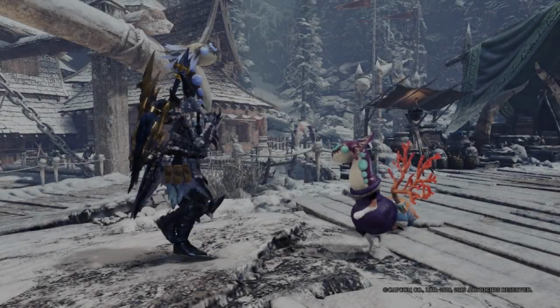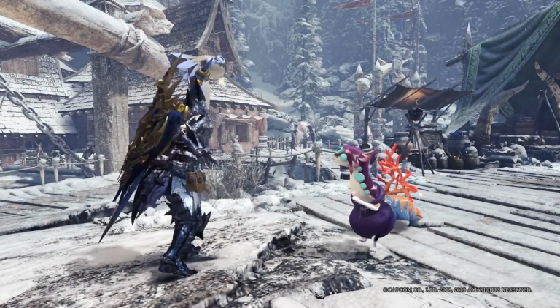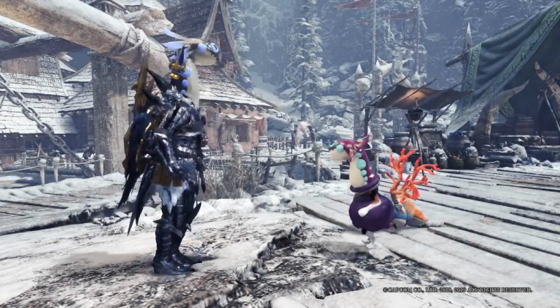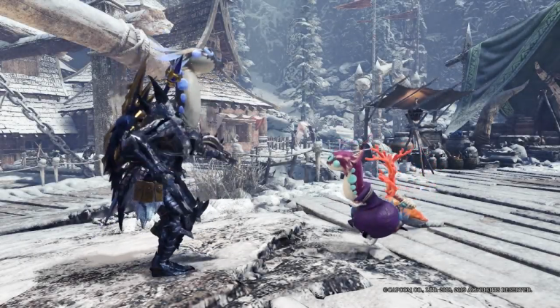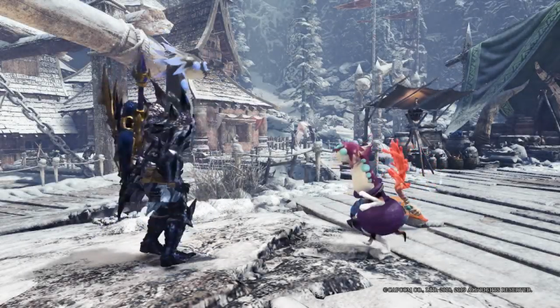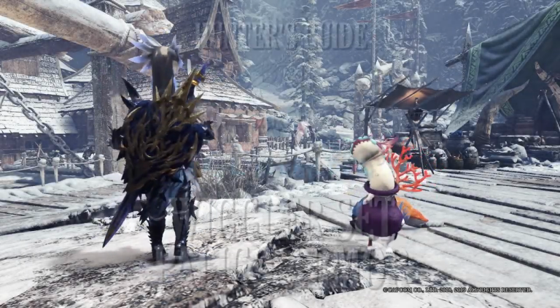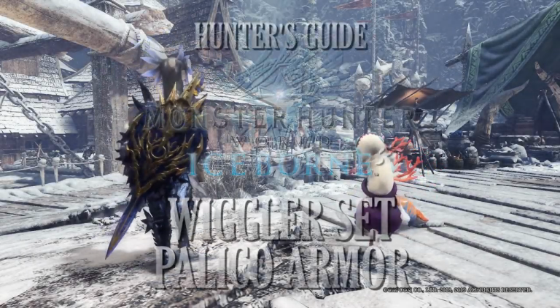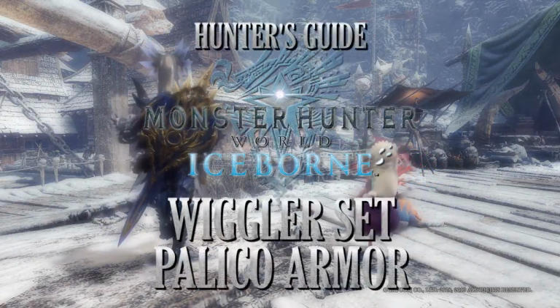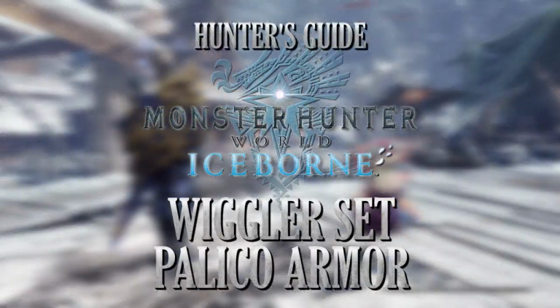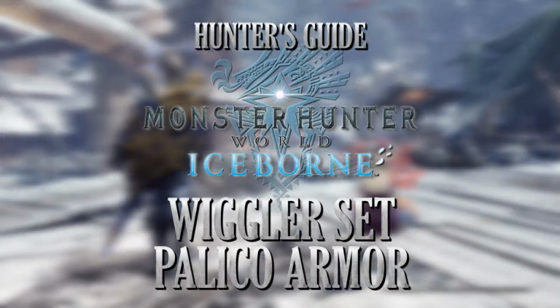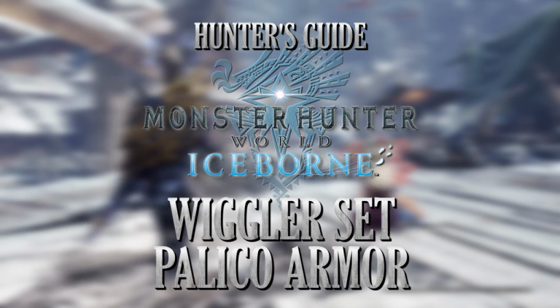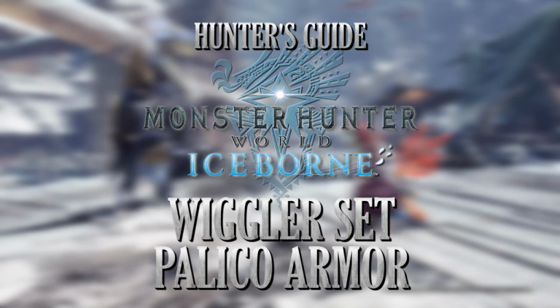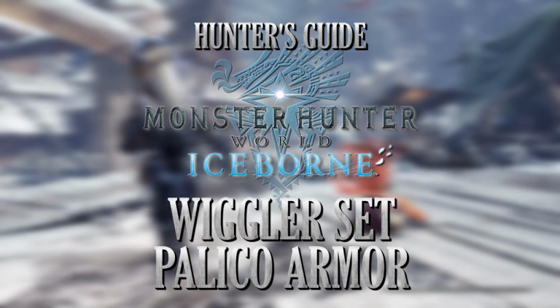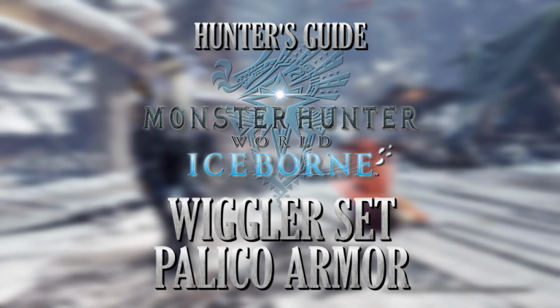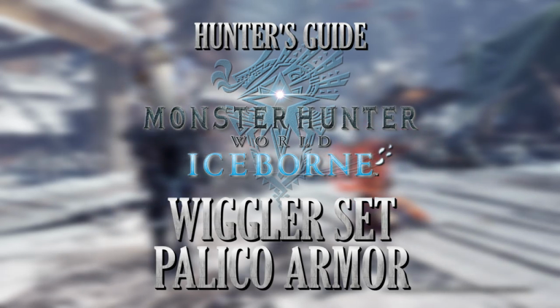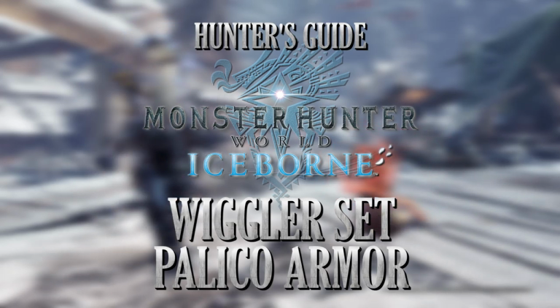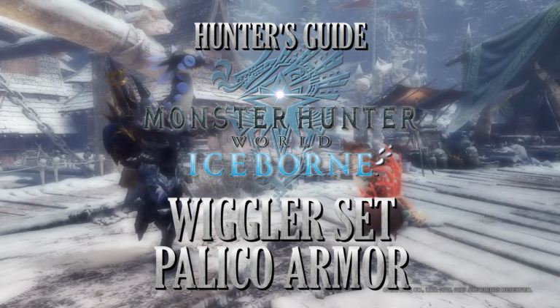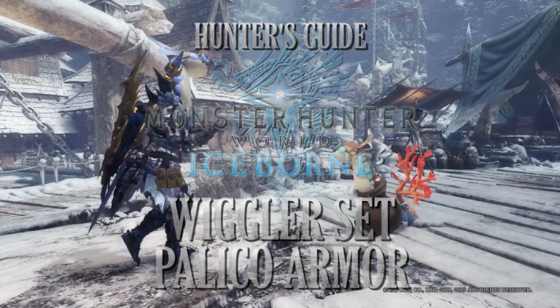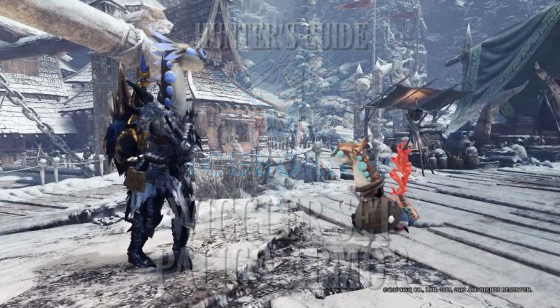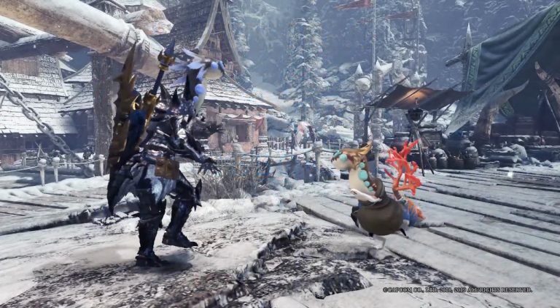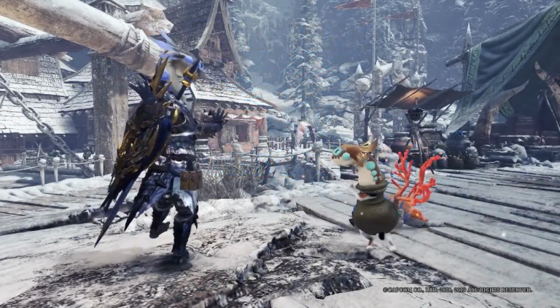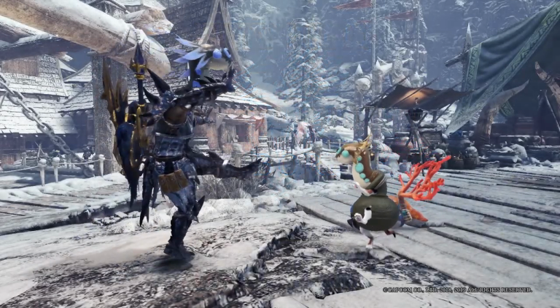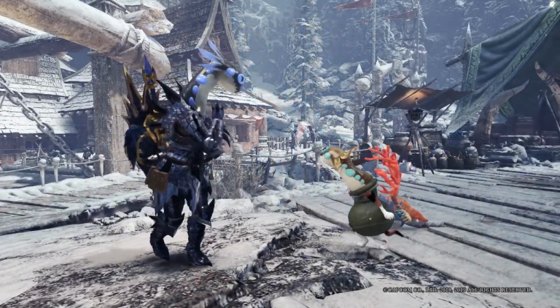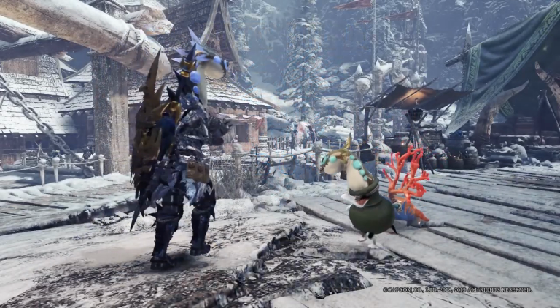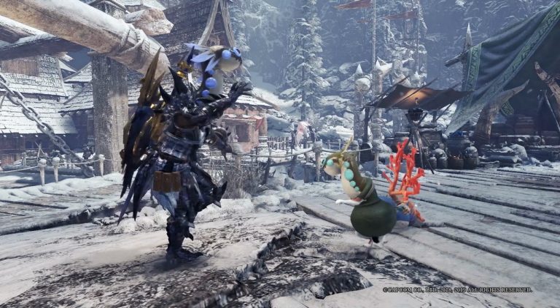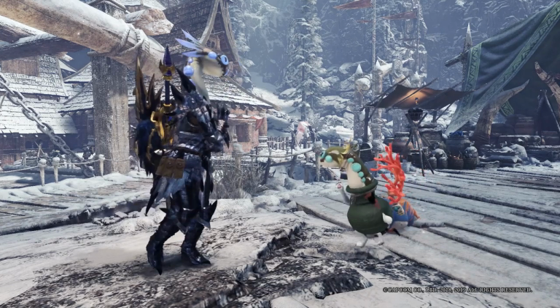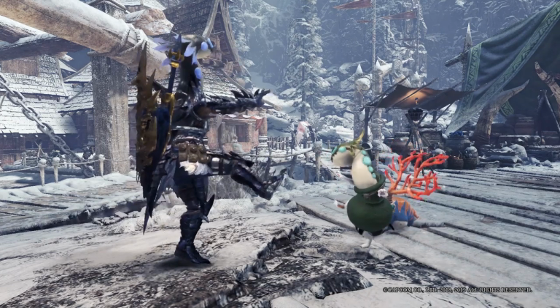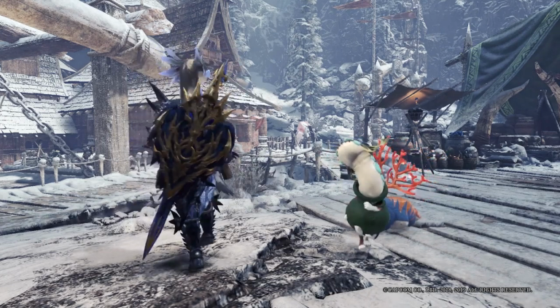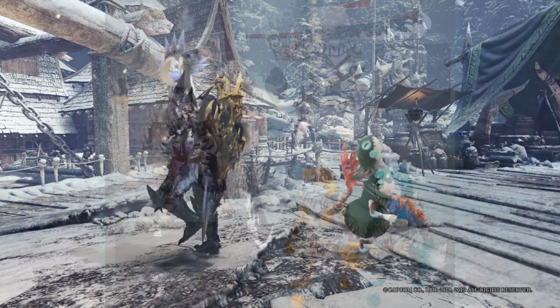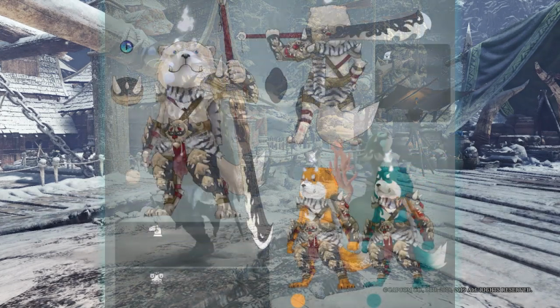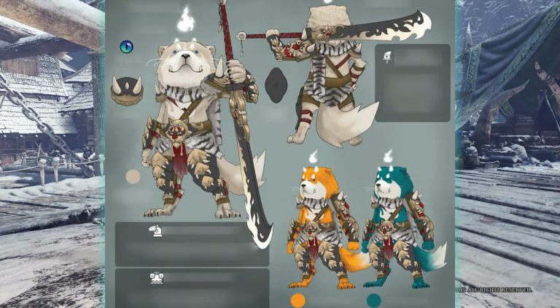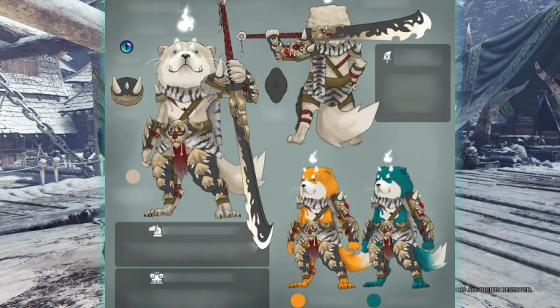What's up everyone, Dabblade here with a very quick hunter's guide to the new Palico Wiggler armor set. This is a new armor set for our feline companions that was introduced as a result of a competition hosted by Capcom.